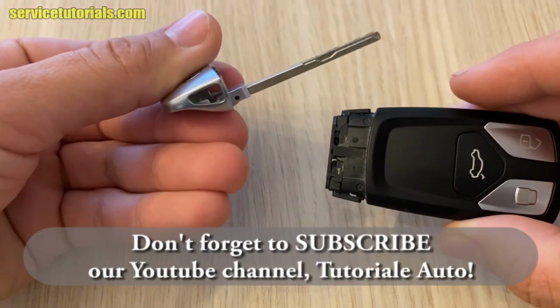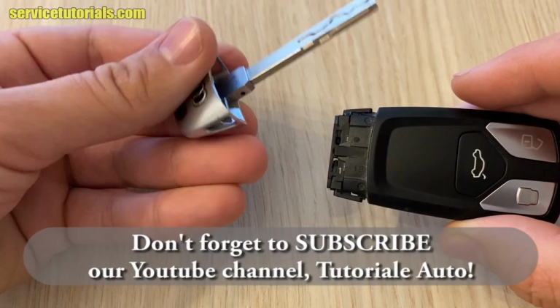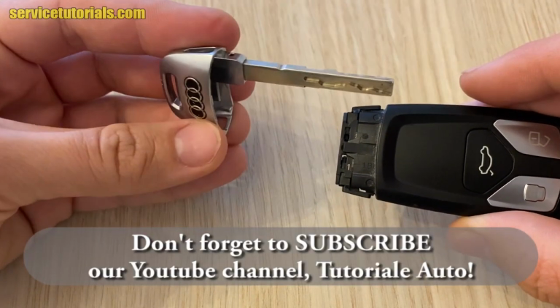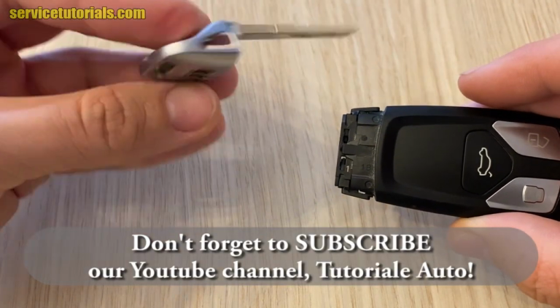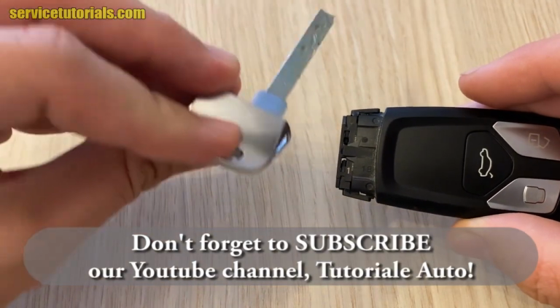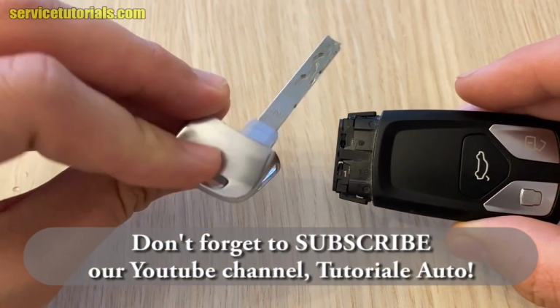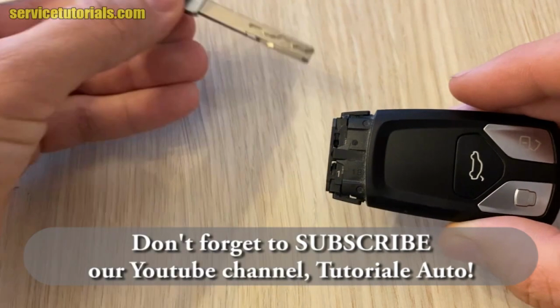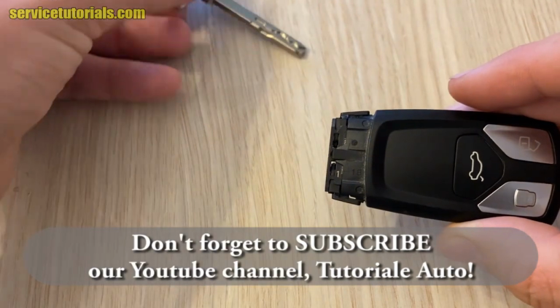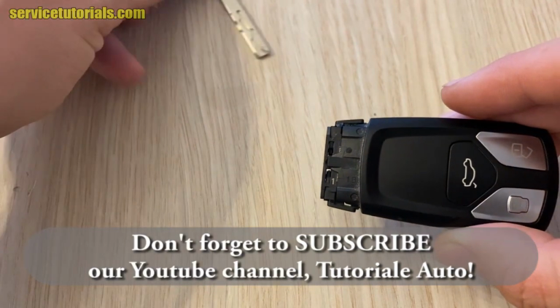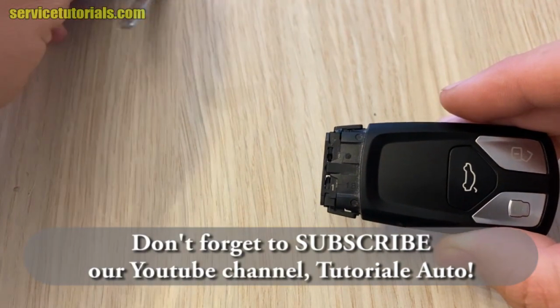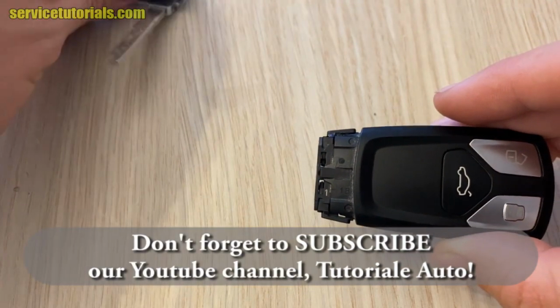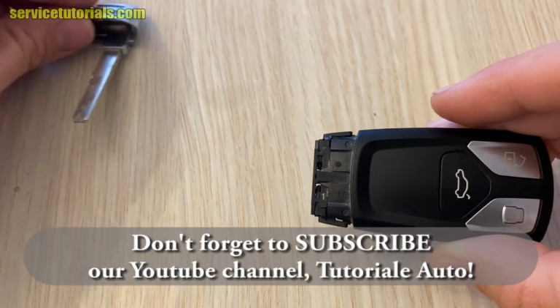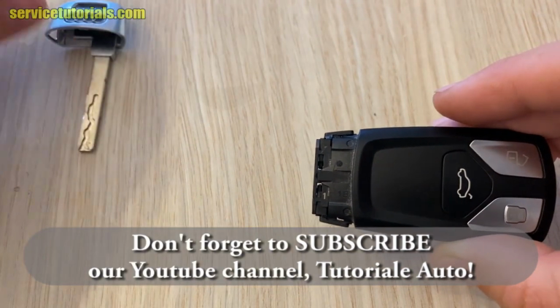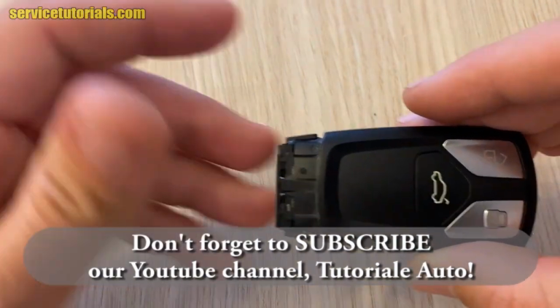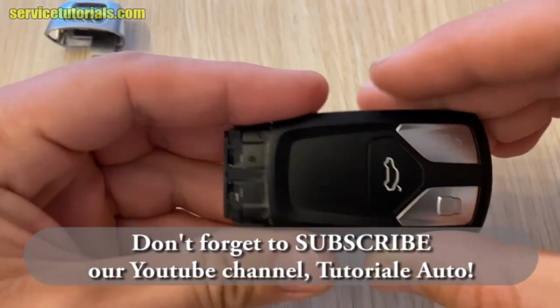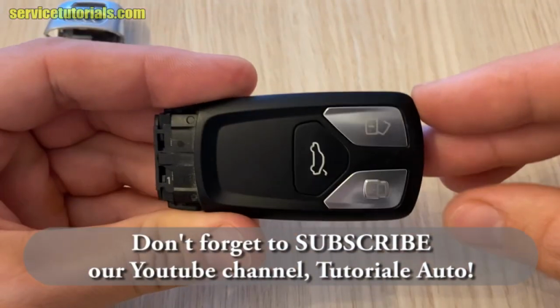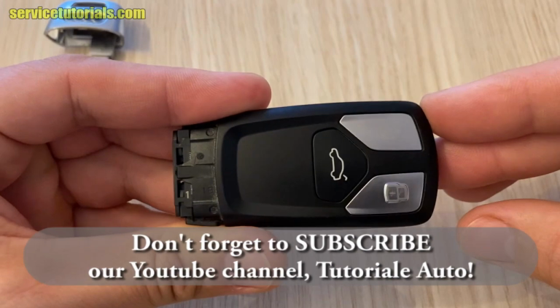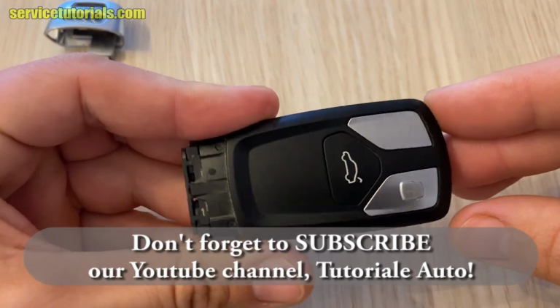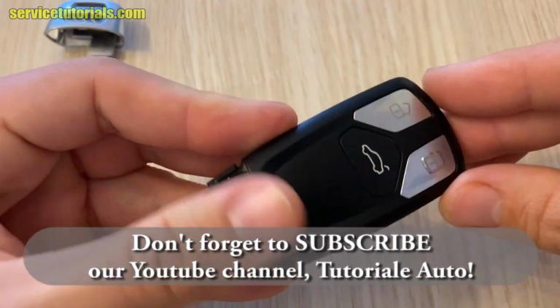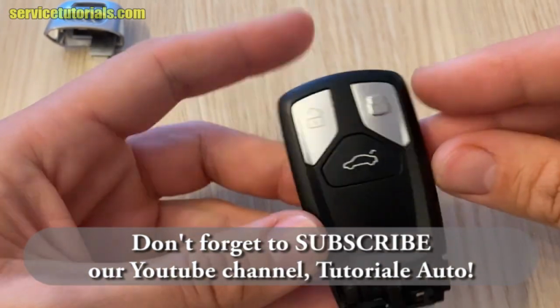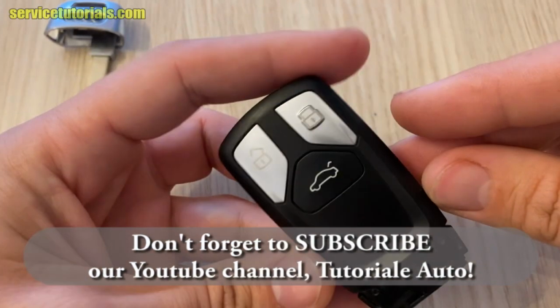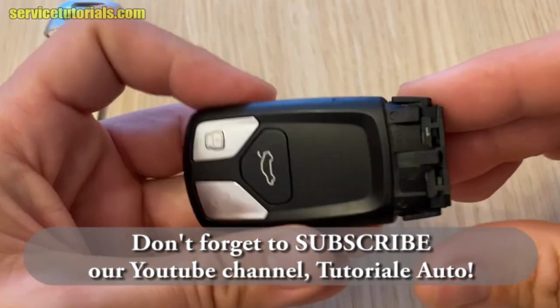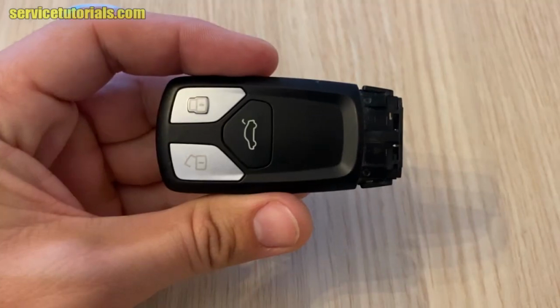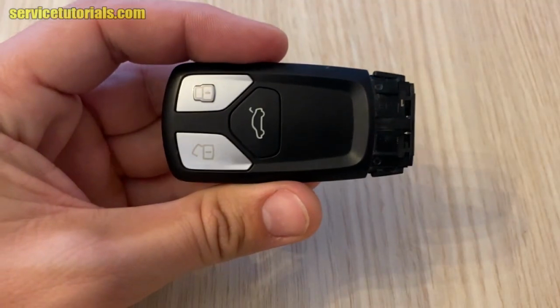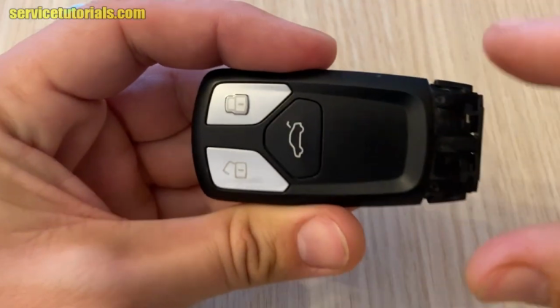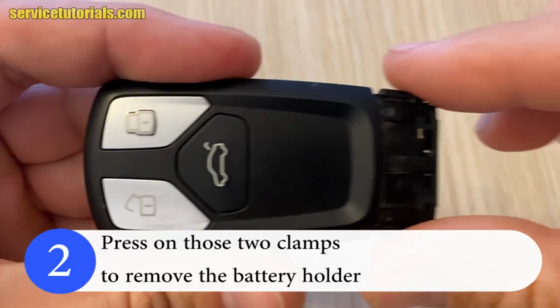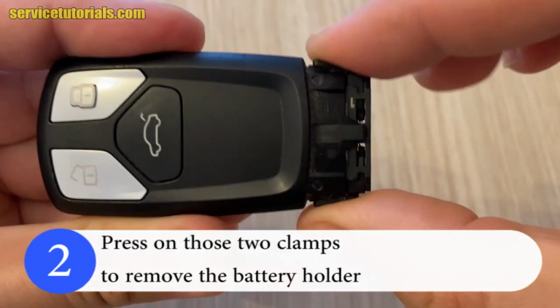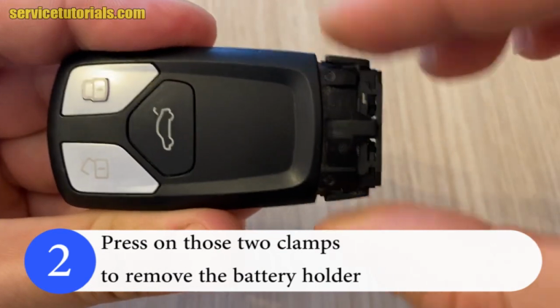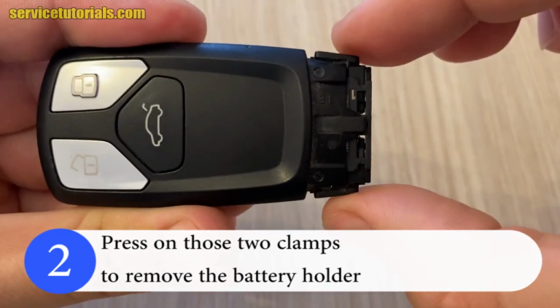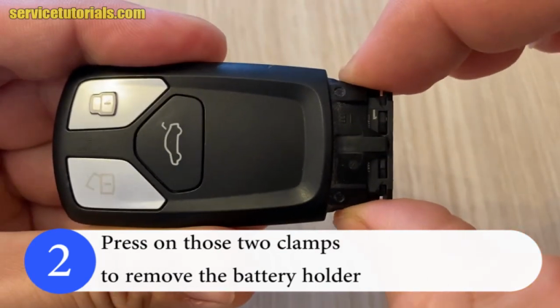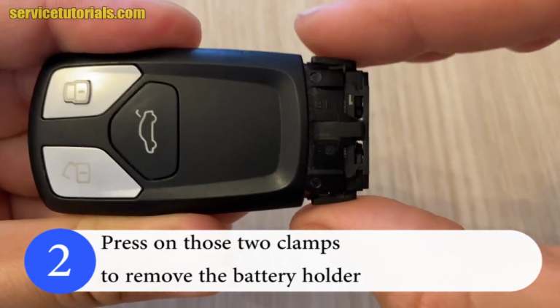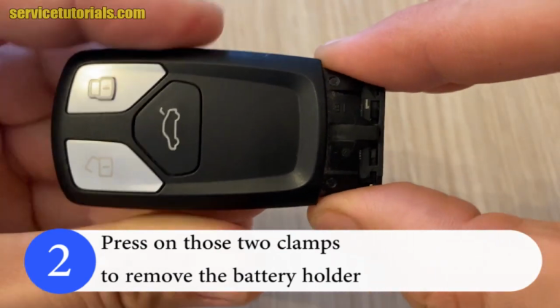Don't forget to subscribe to our YouTube channel Tutorial Auto. Then press on those two clamps to remove the battery holder.